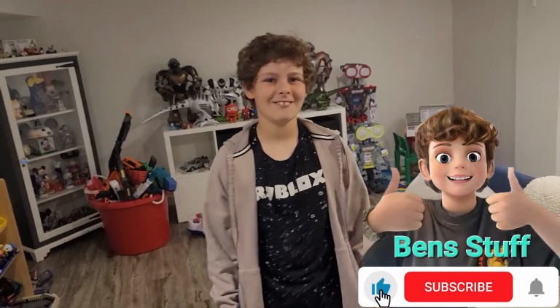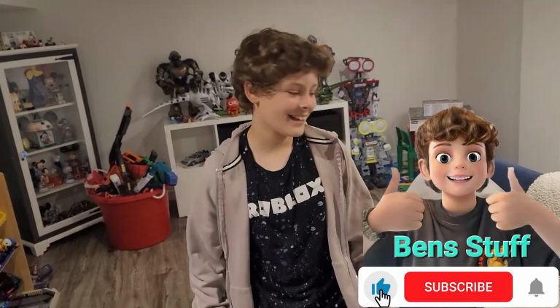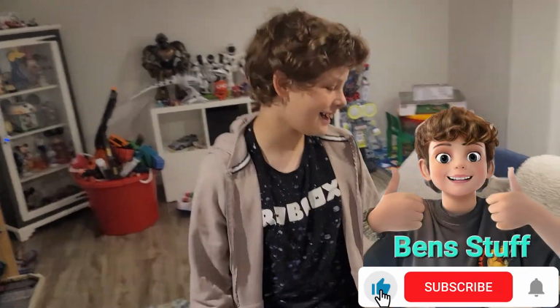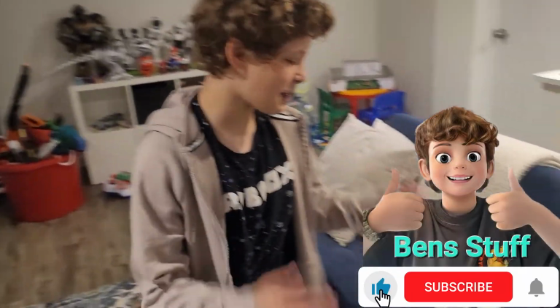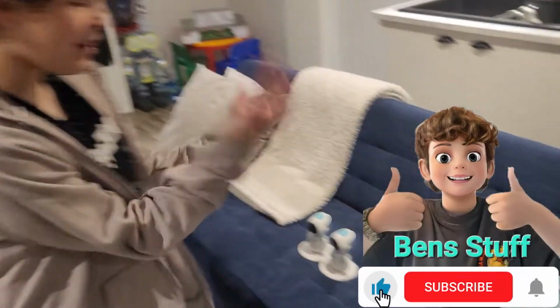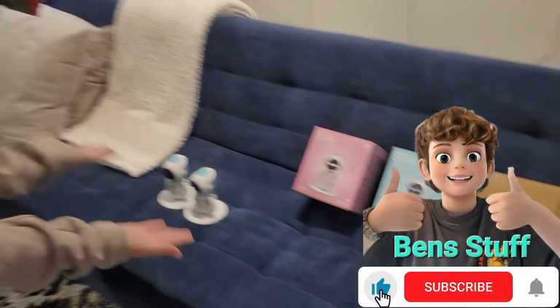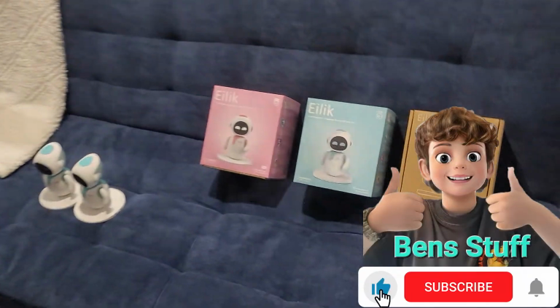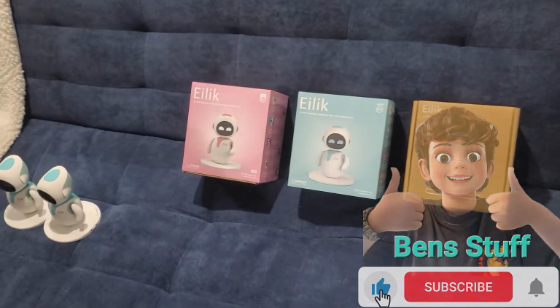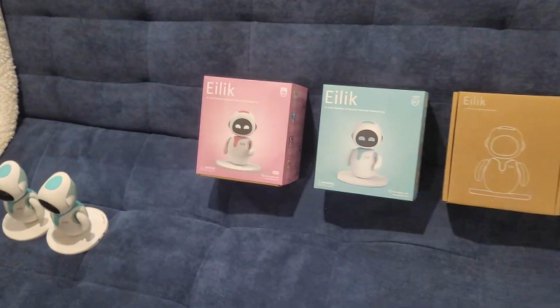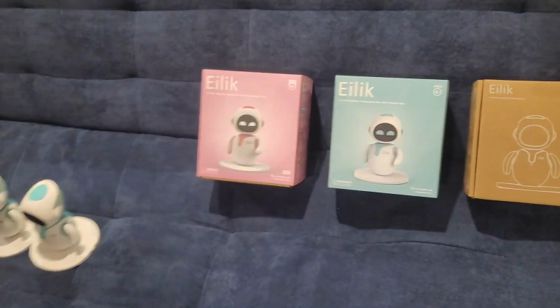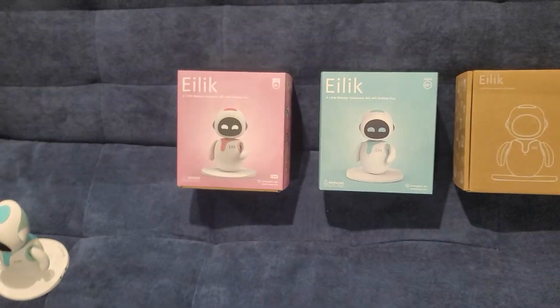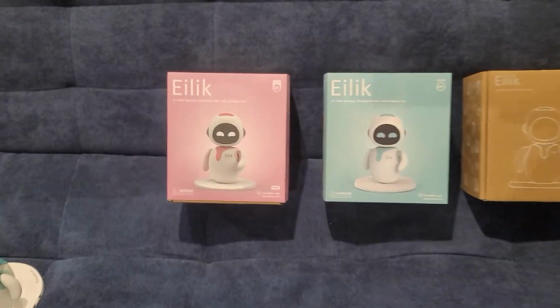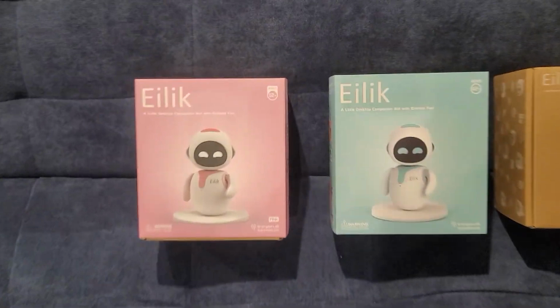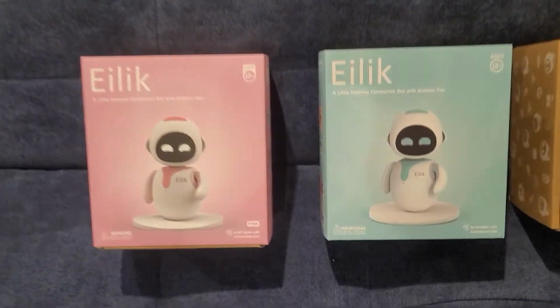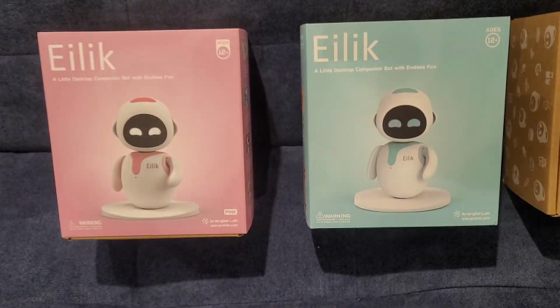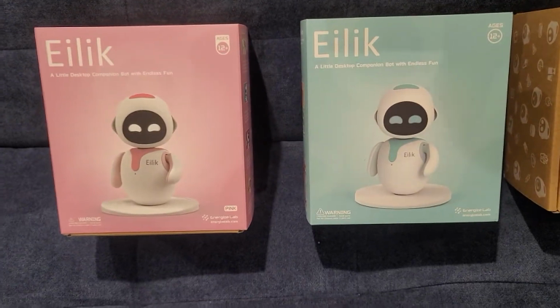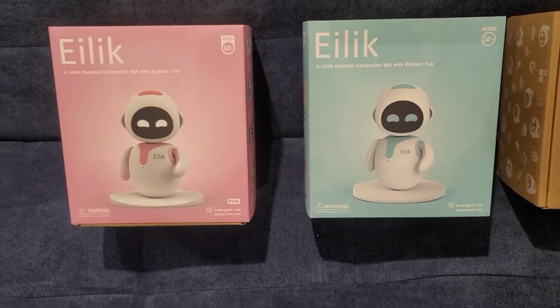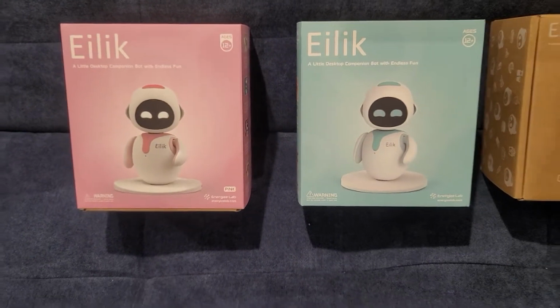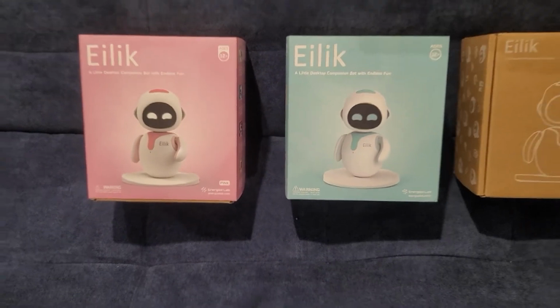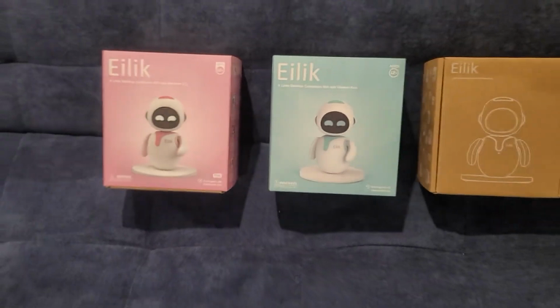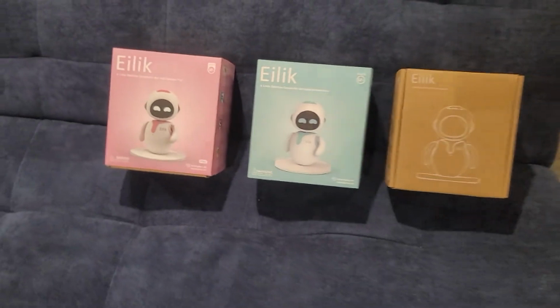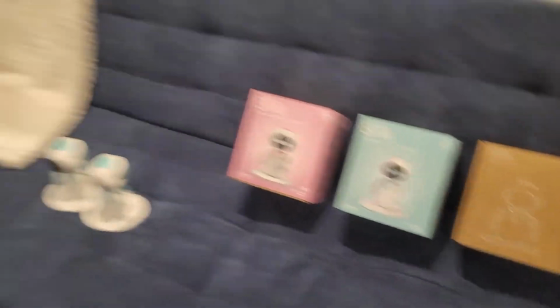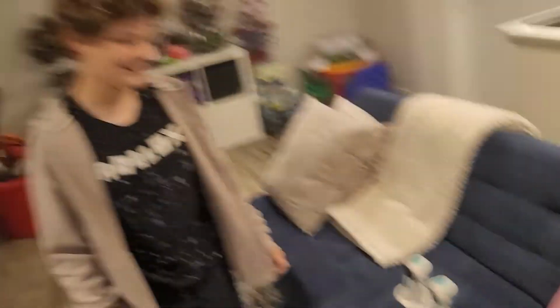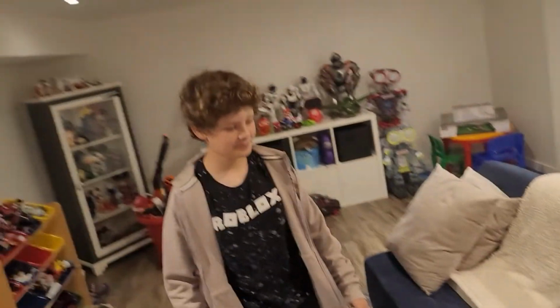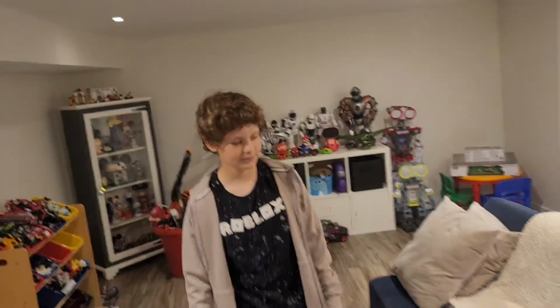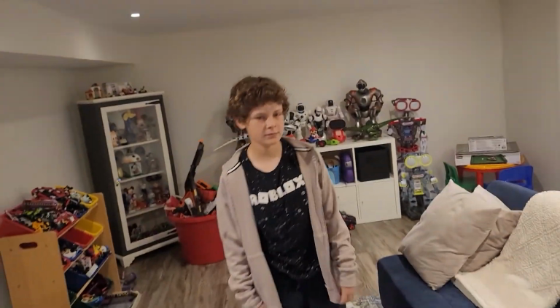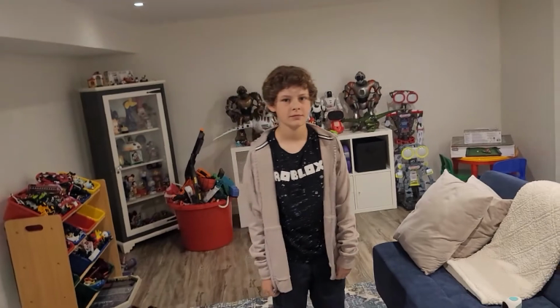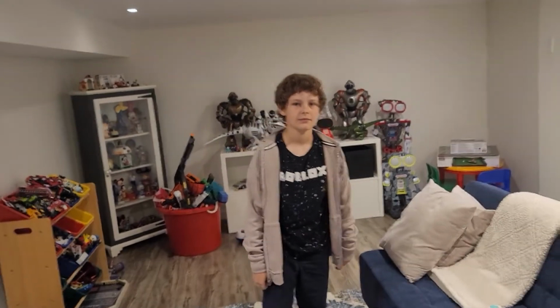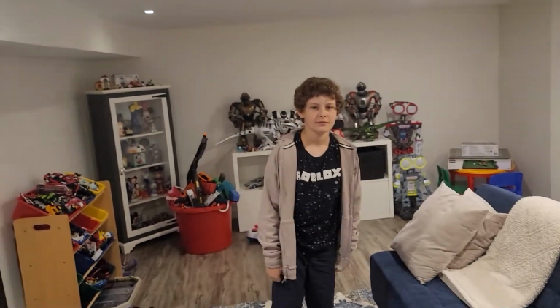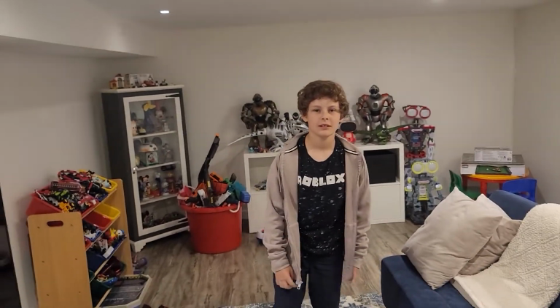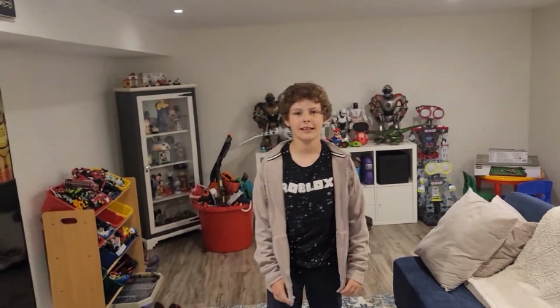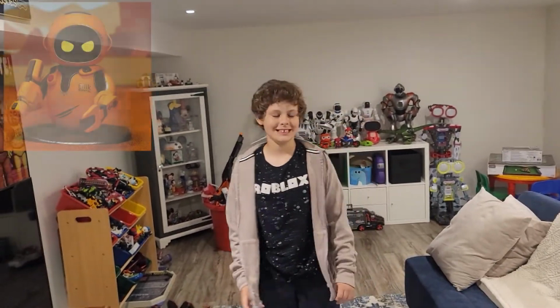We got the pink version of Islet. Pink version of Islet. There's blue and there's pink, and I think there's even another one. There's like some gold one or orange looking one.